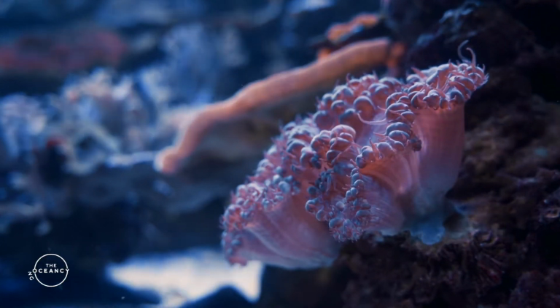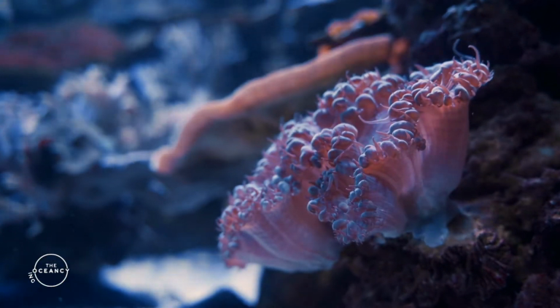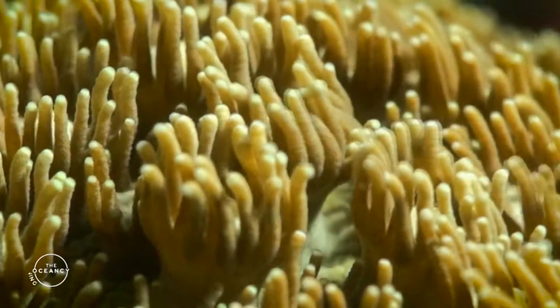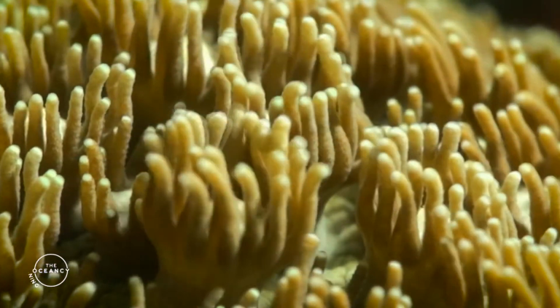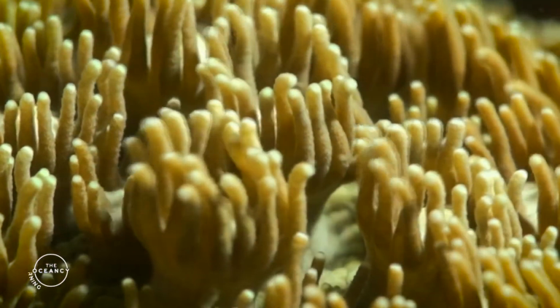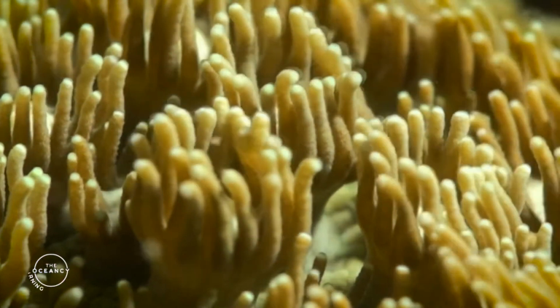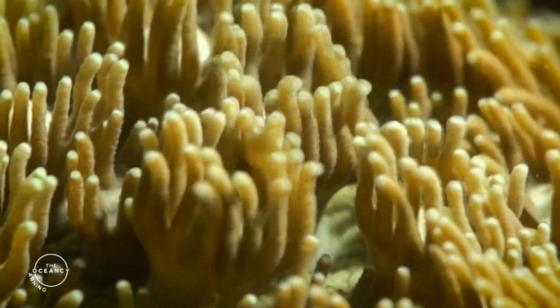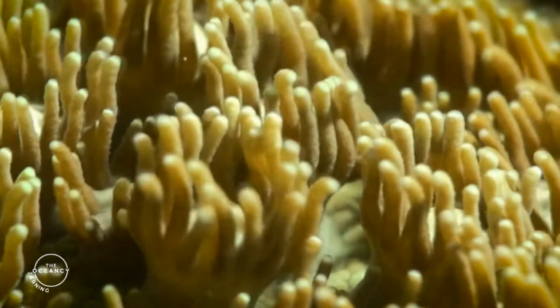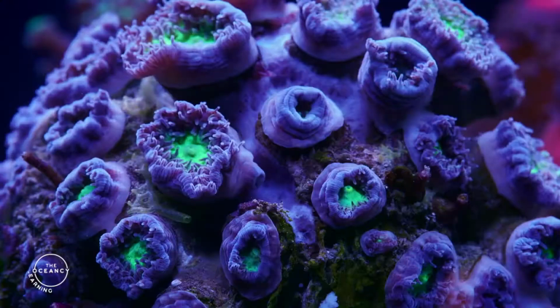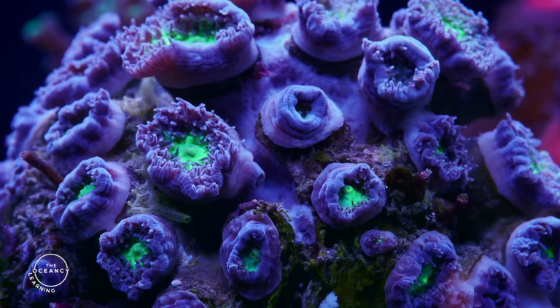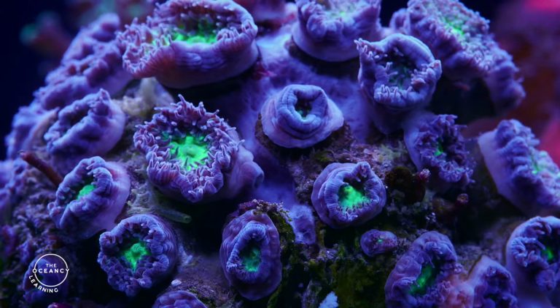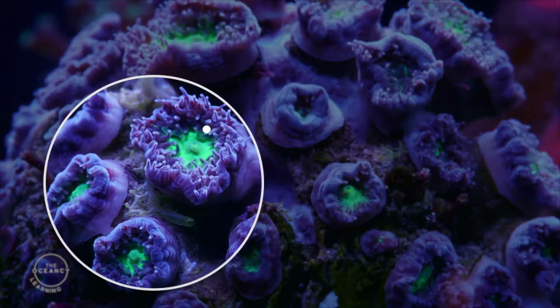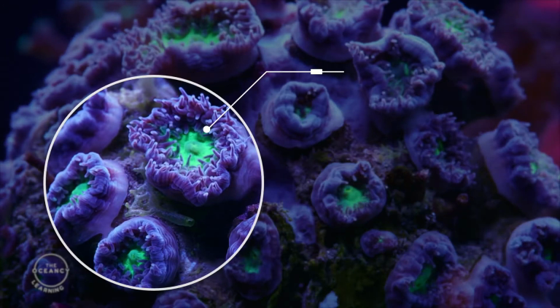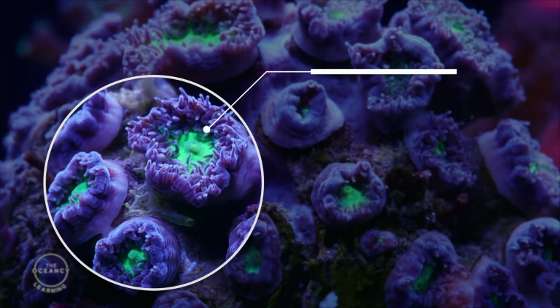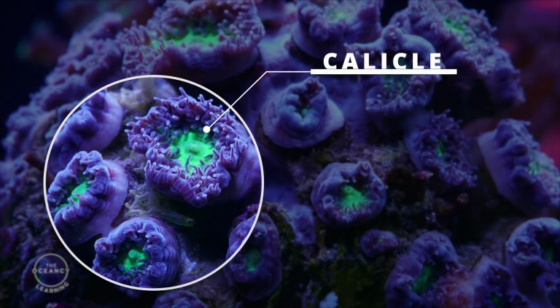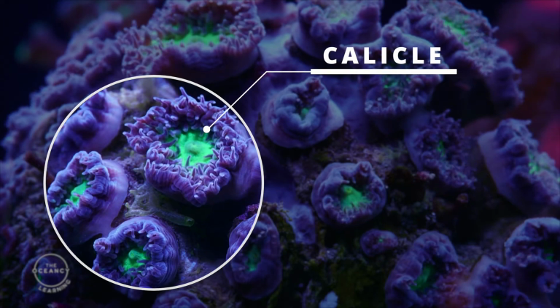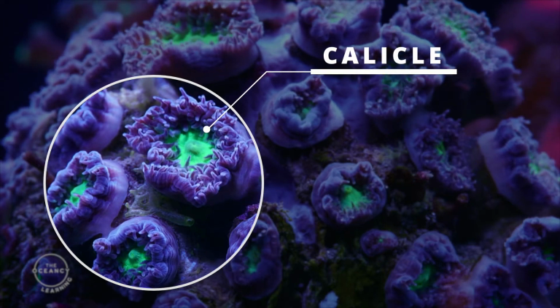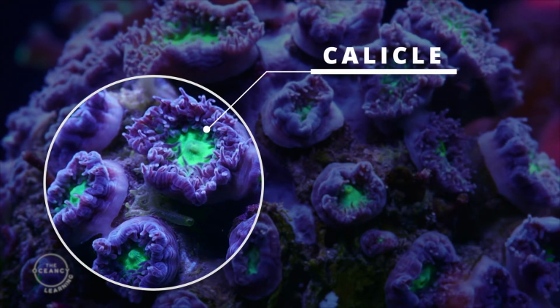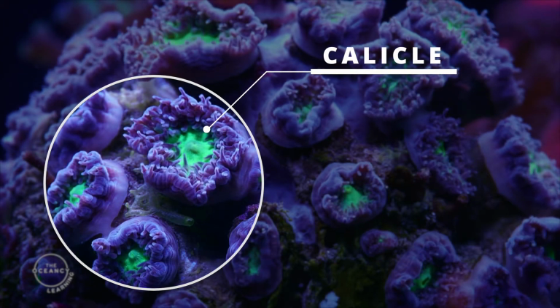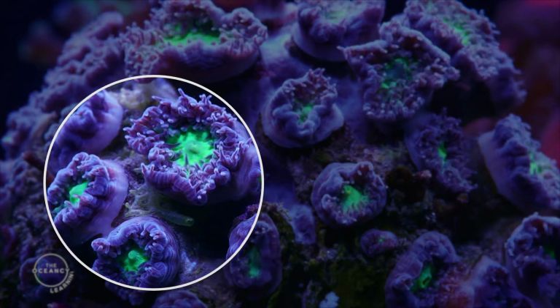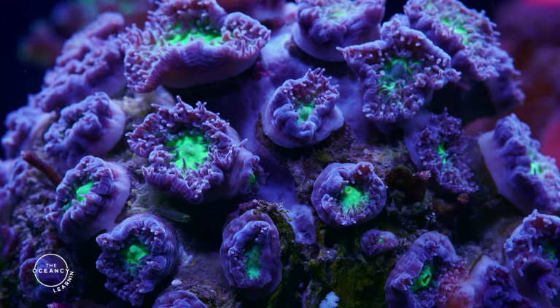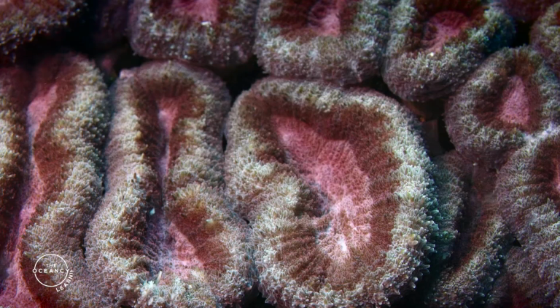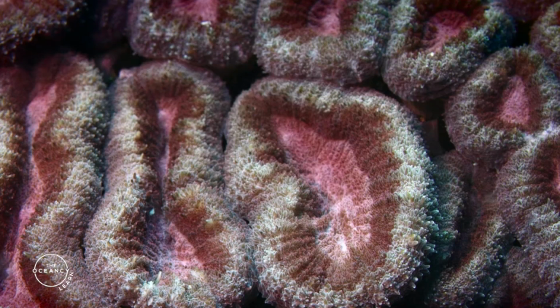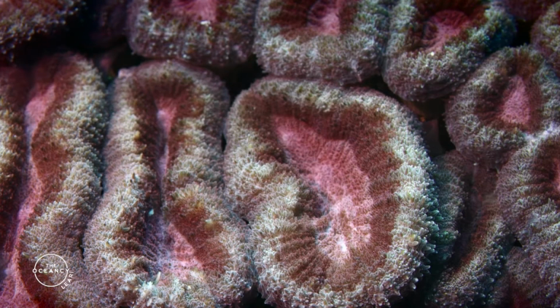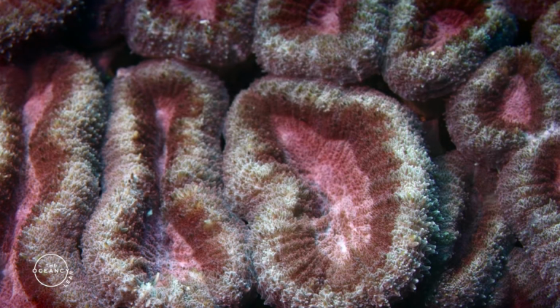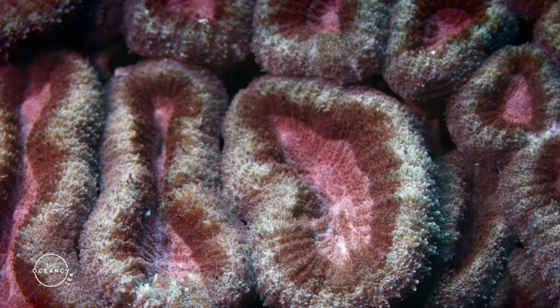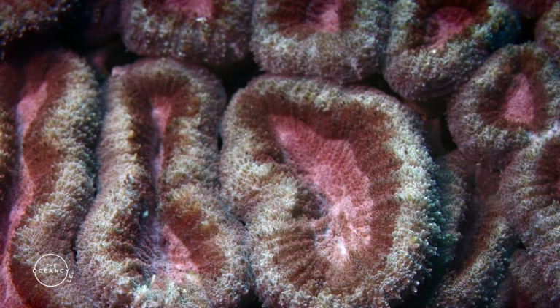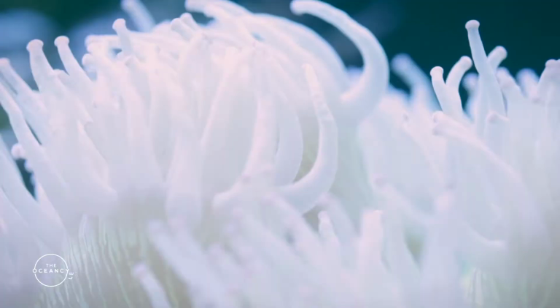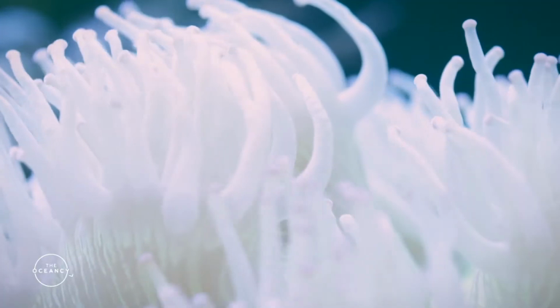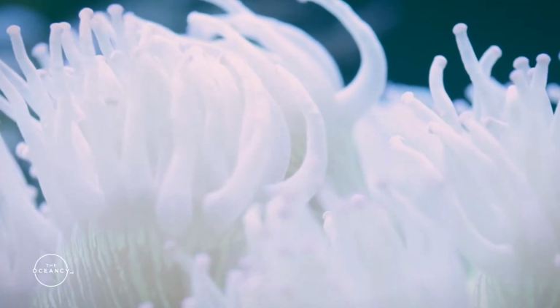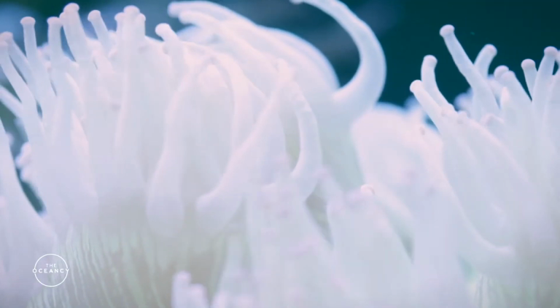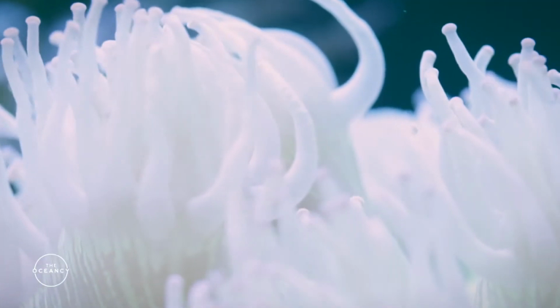In some species, in order to protect and support their soft bodies, each of the polyps secretes a stony skeleton or a calicle. These calicles then connect to other calicles, creating a colony that acts as a single organism.